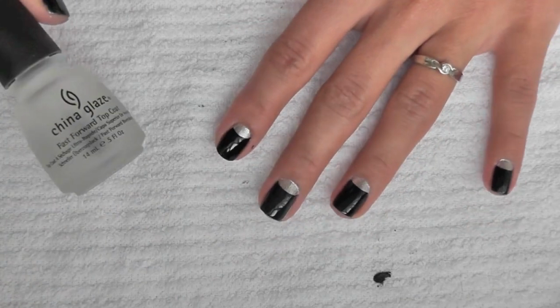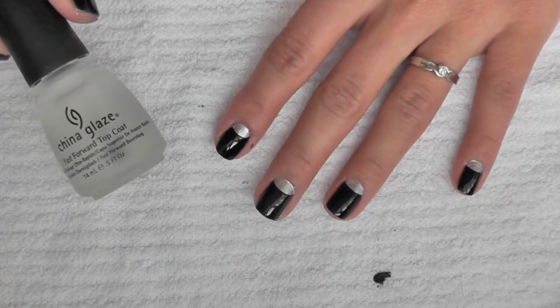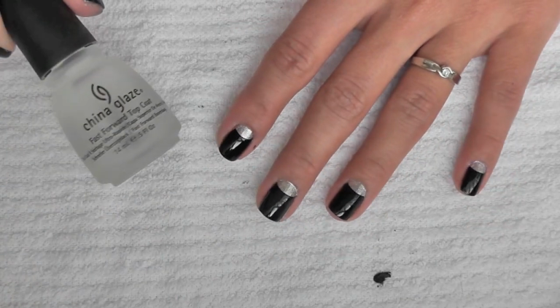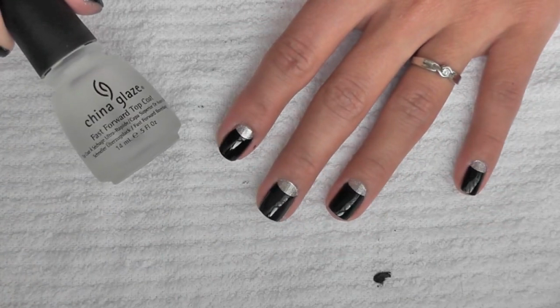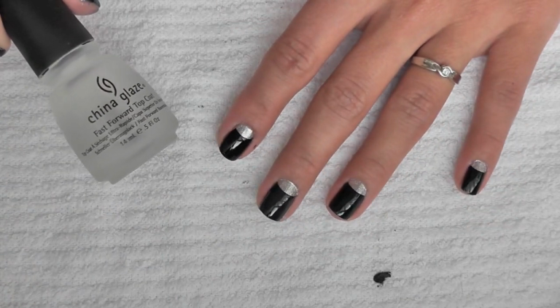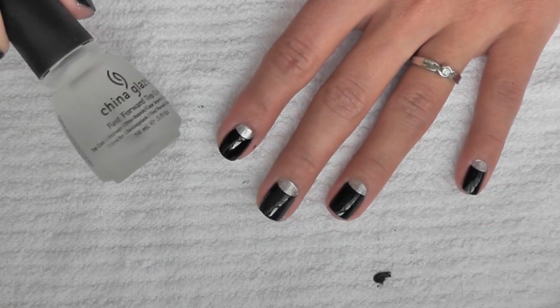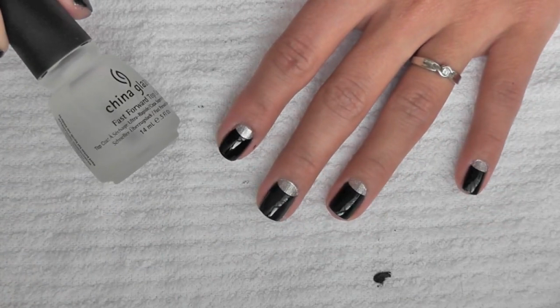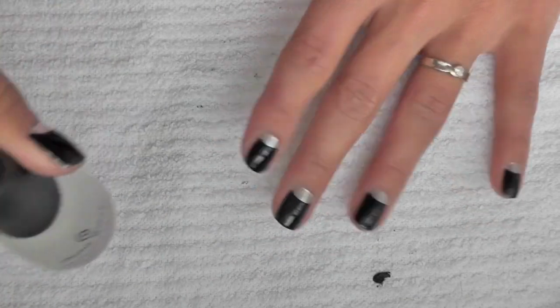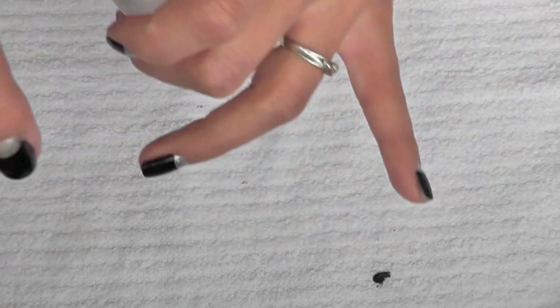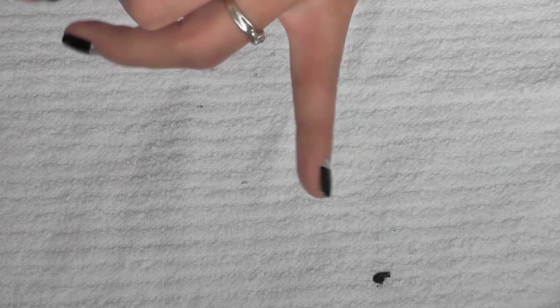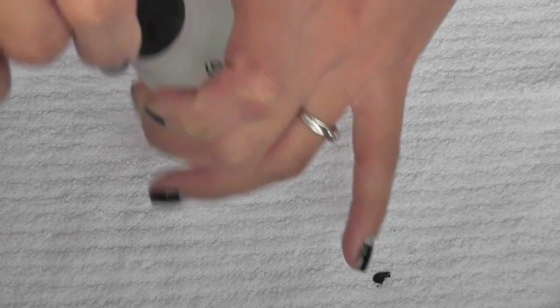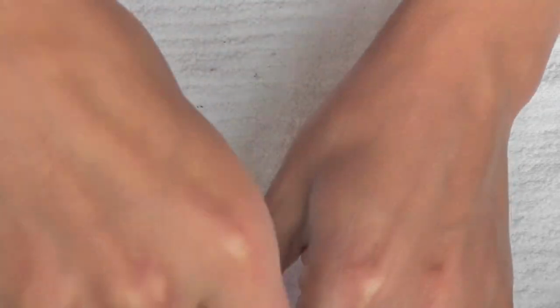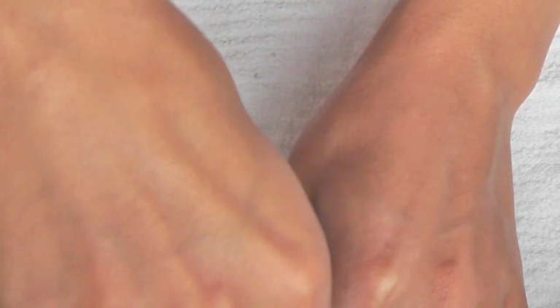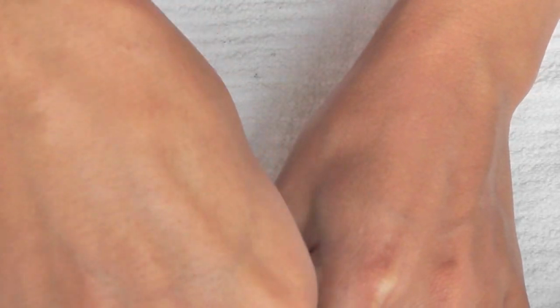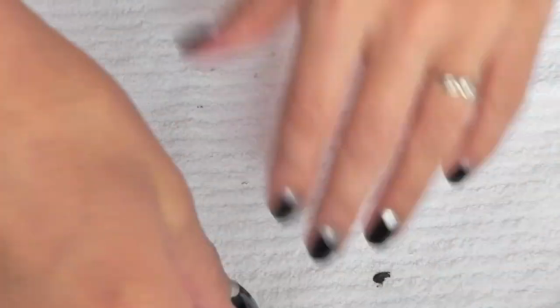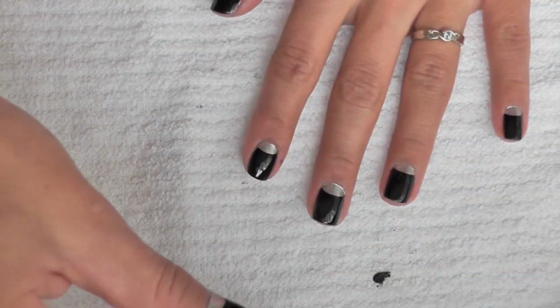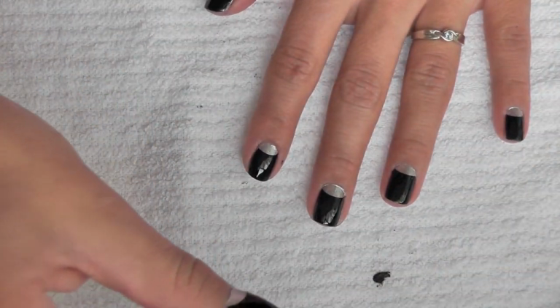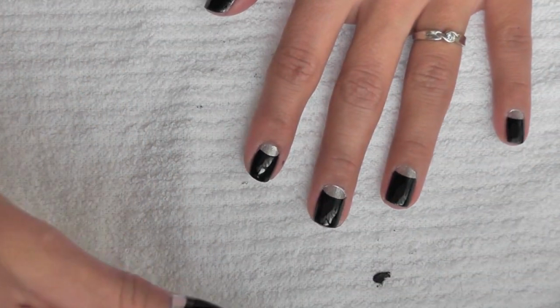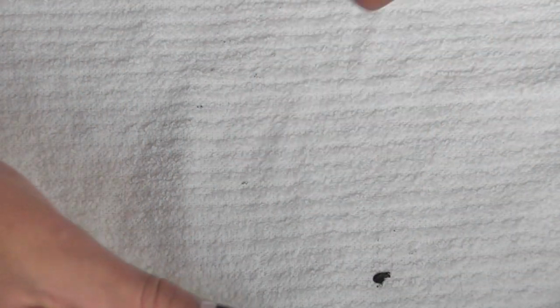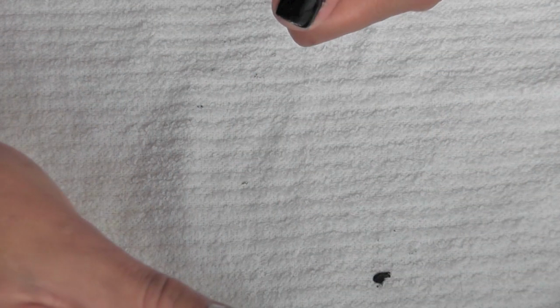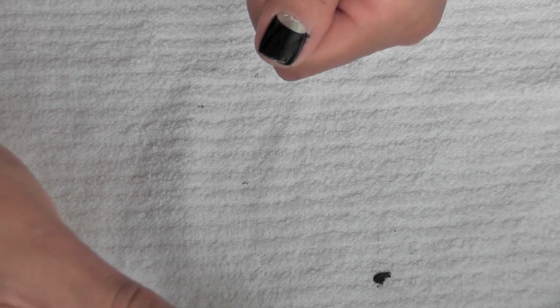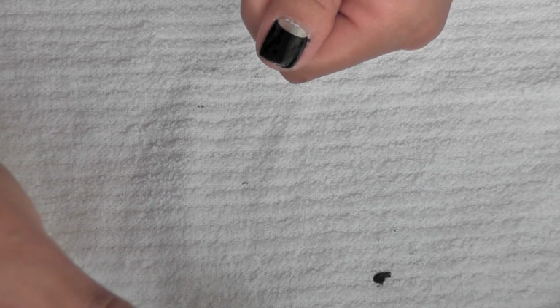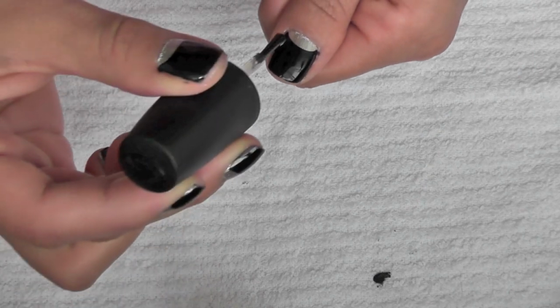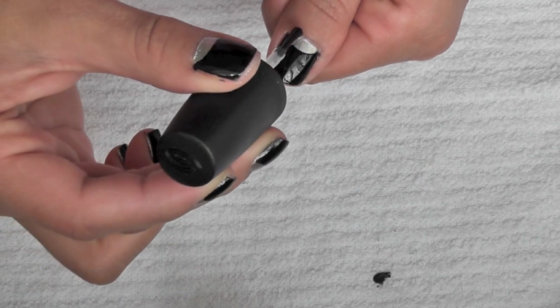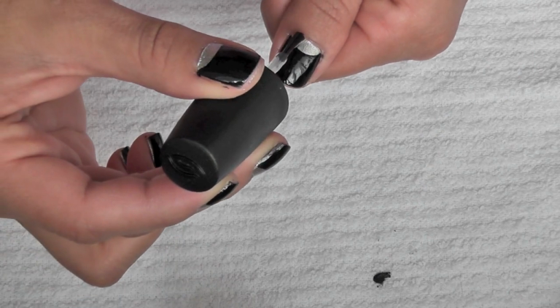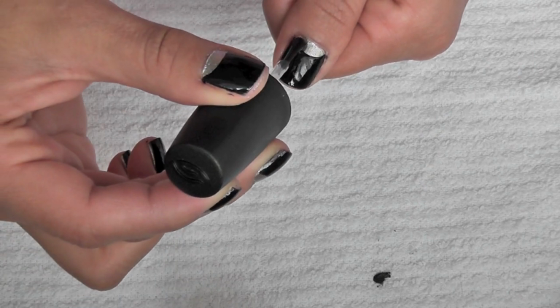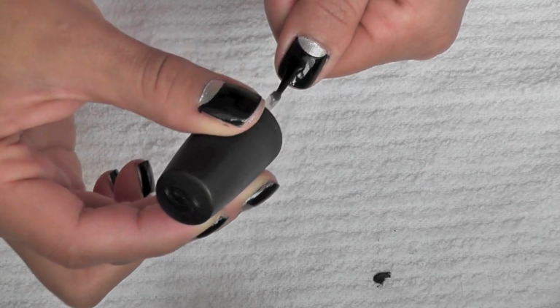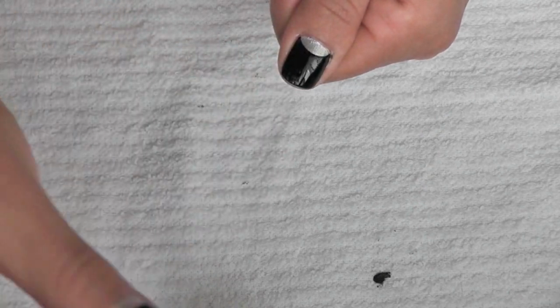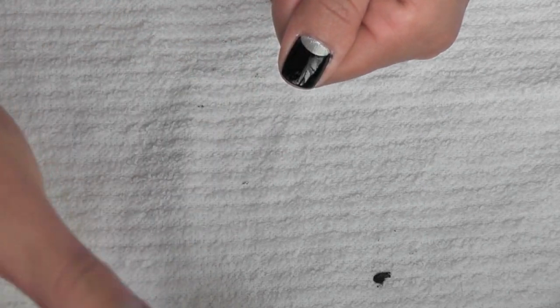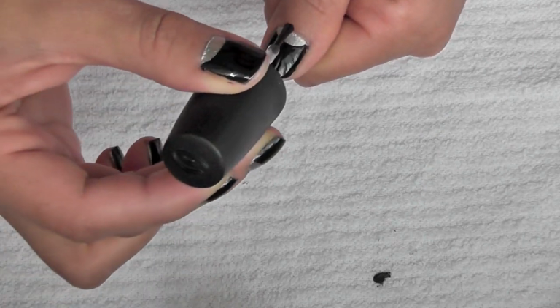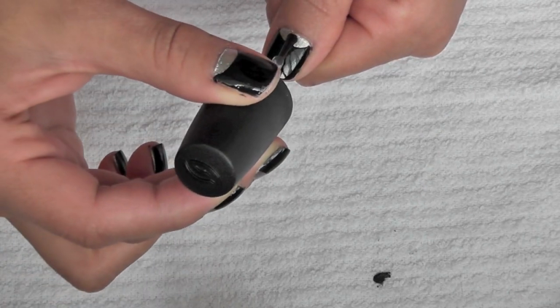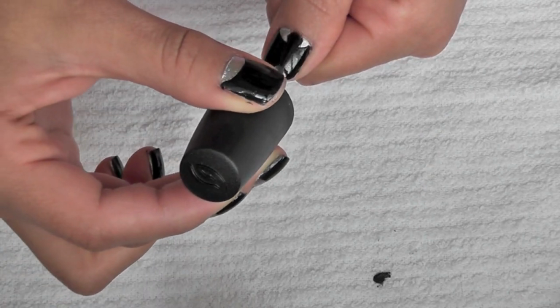So I'm just applying China Glaze's Fast Forward Top Coat. This is just a fast drying top coat. In my previous video, I said I didn't like using them because they dry up too fast. However, I had this one kicking around still, so I figured I may as well use it up before it dries out.